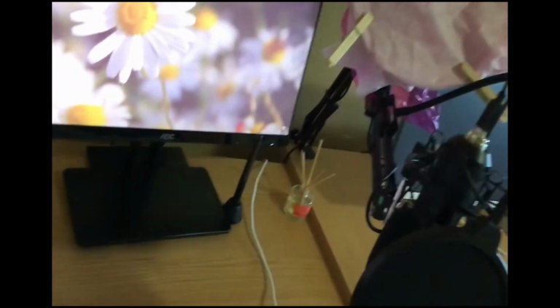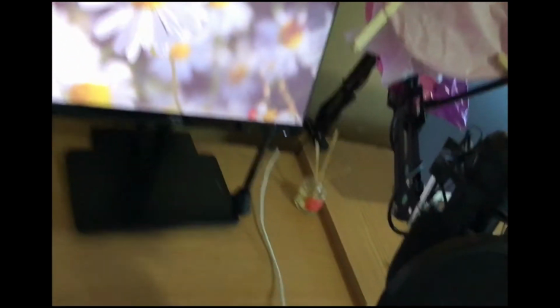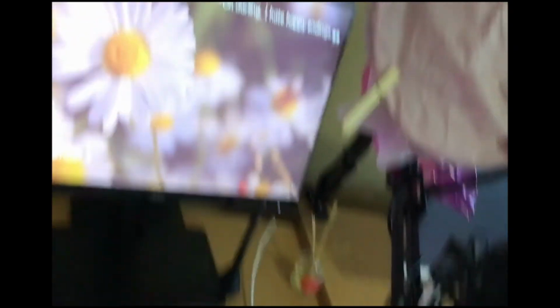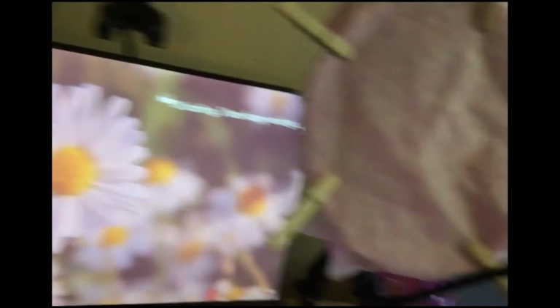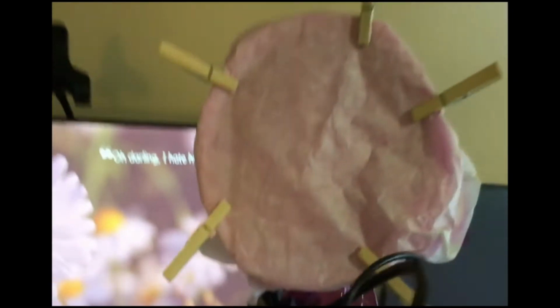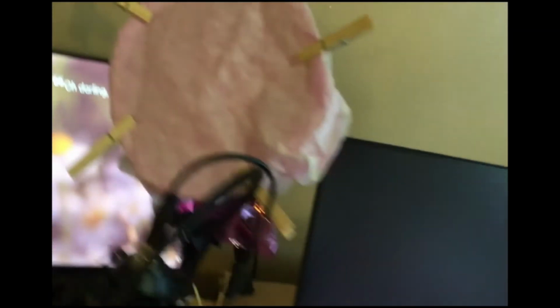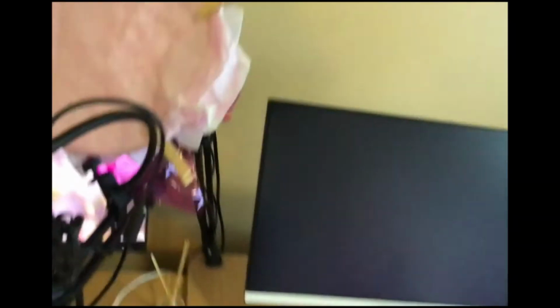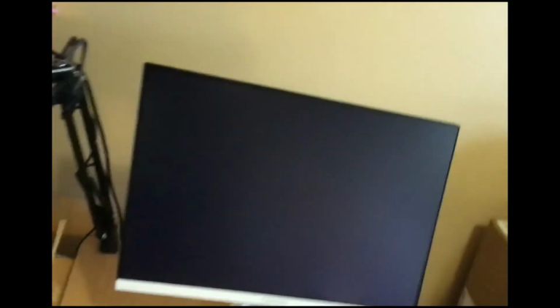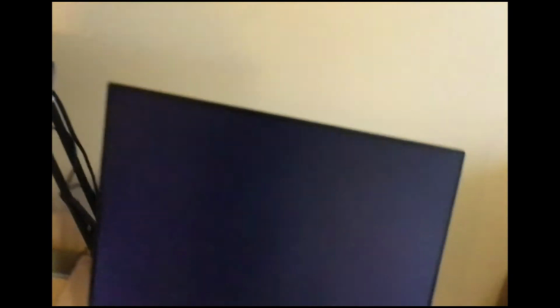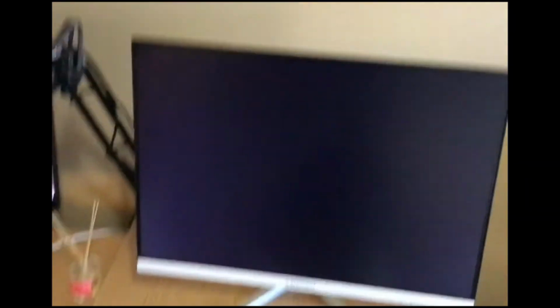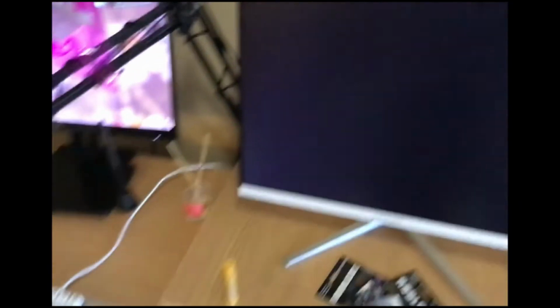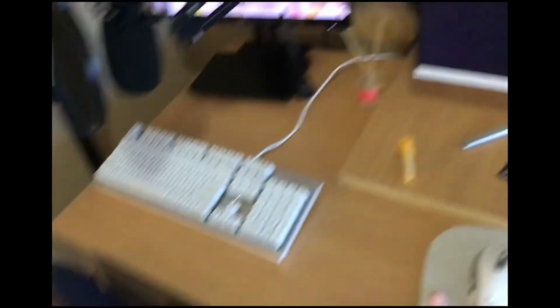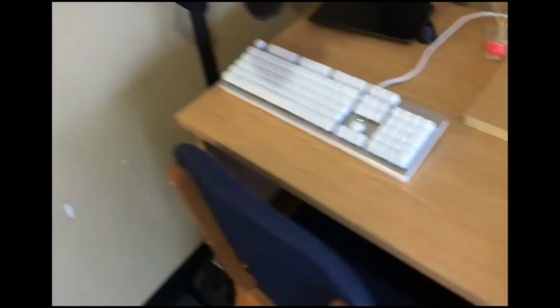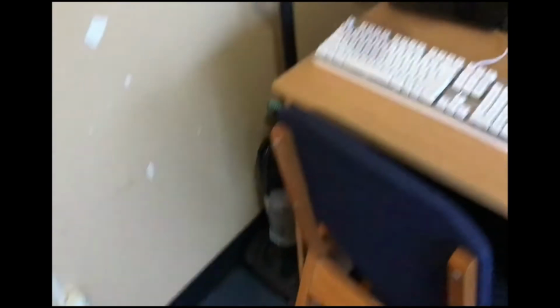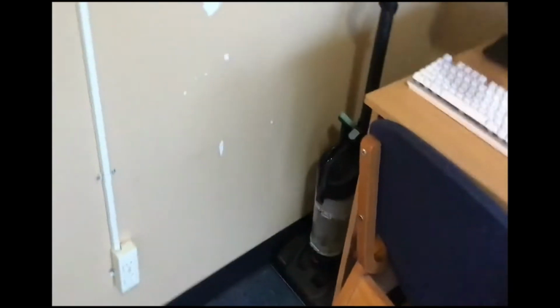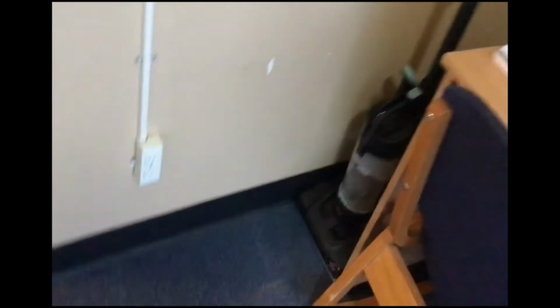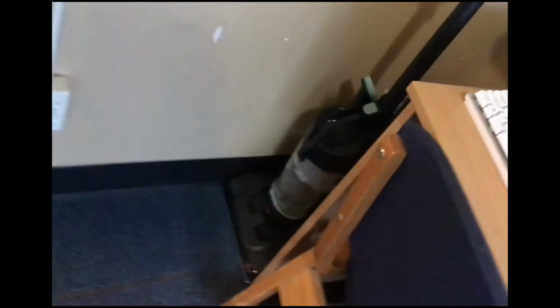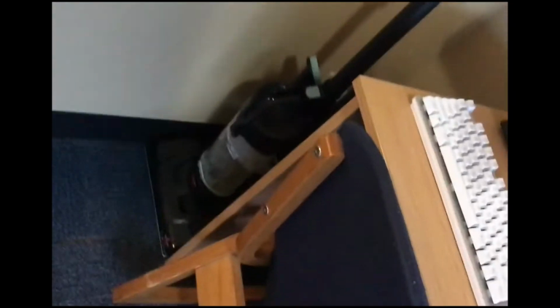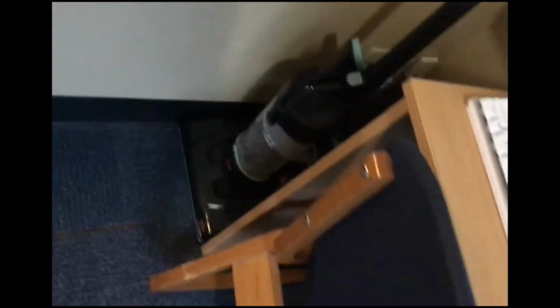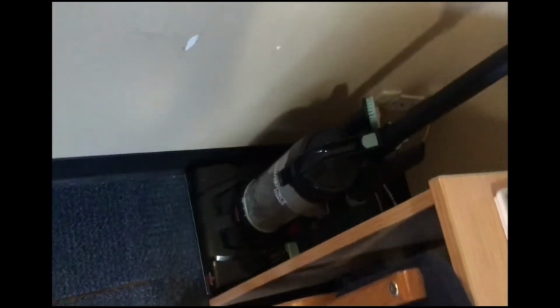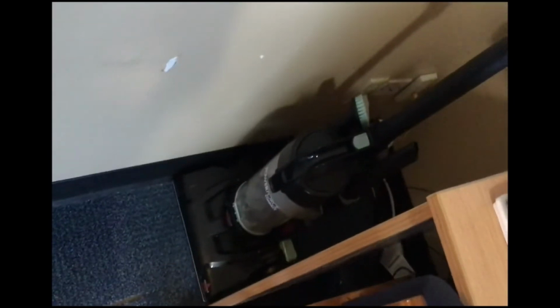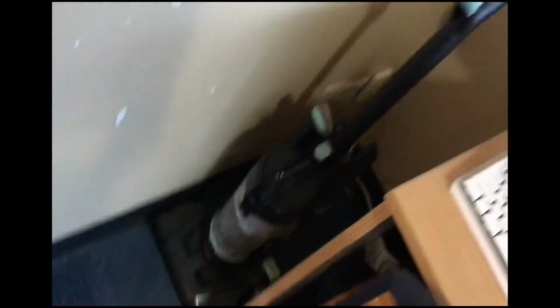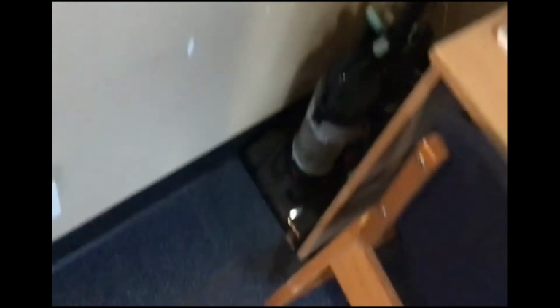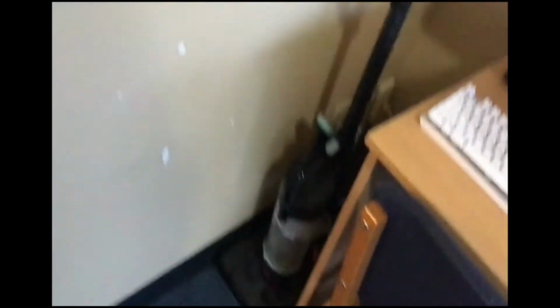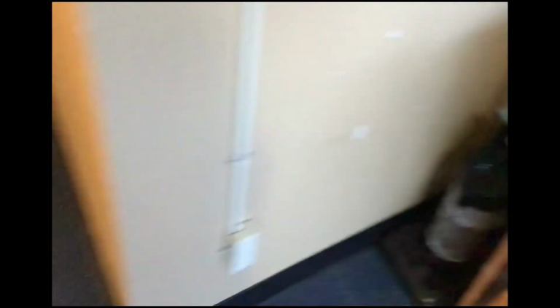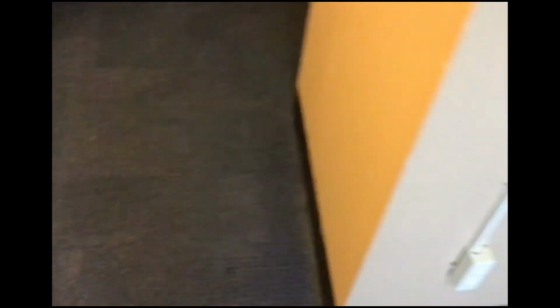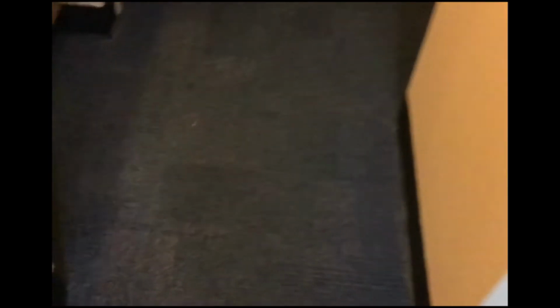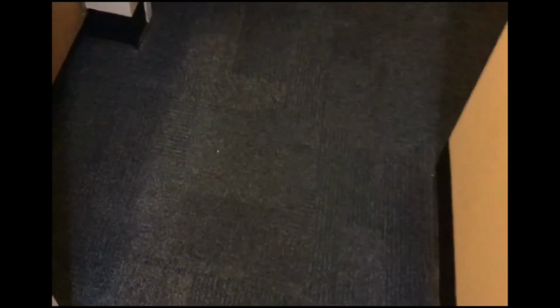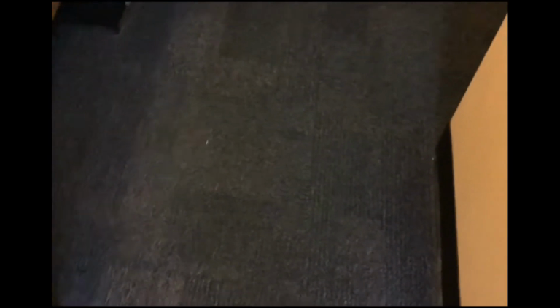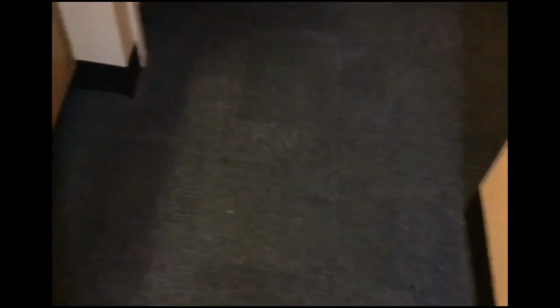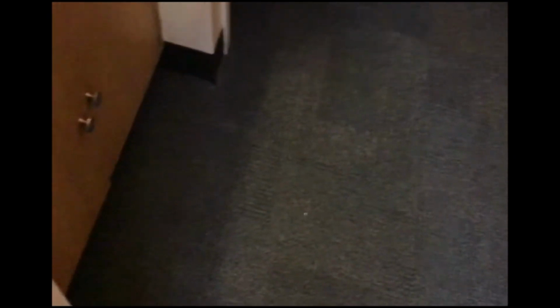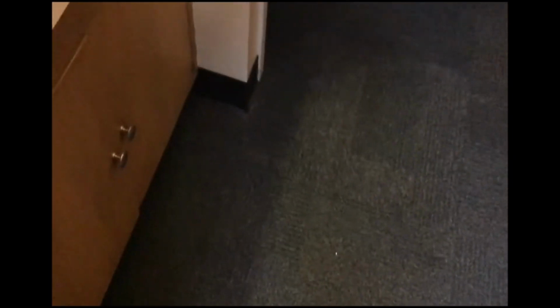Yeah, I put my phone in there even though I have only streamed with face cam once. This is my vacuum — nothing special about the vacuum, it's just a vacuum.